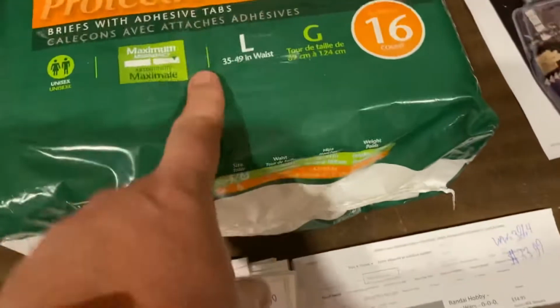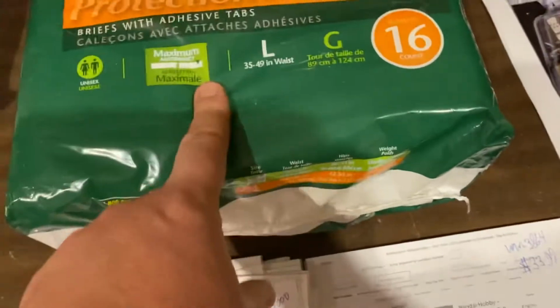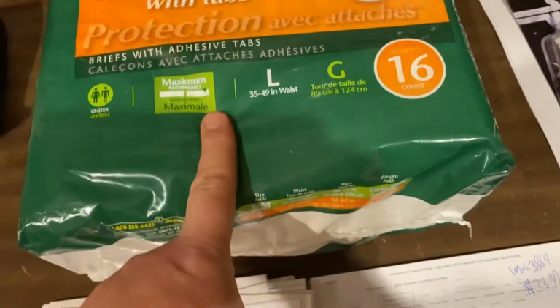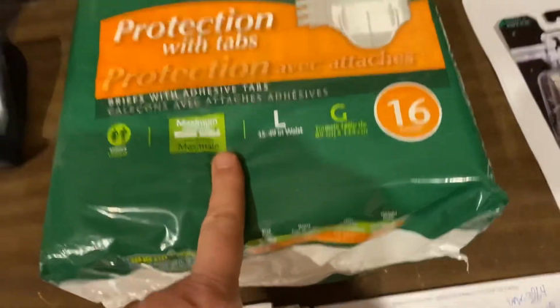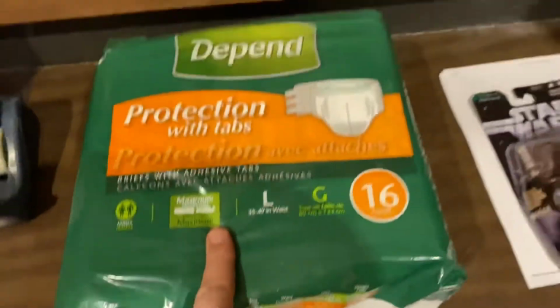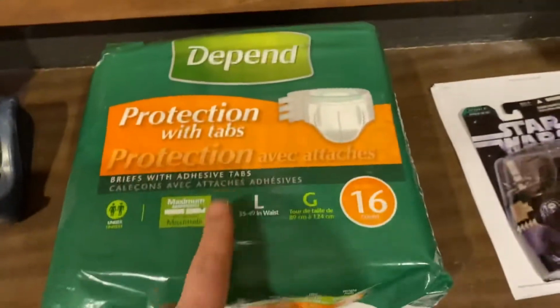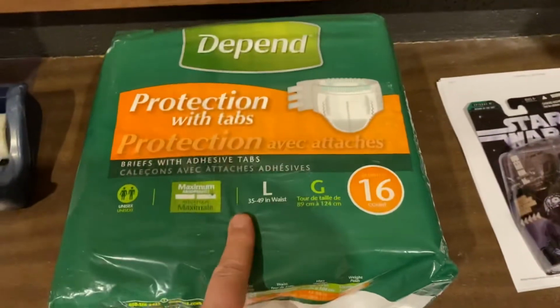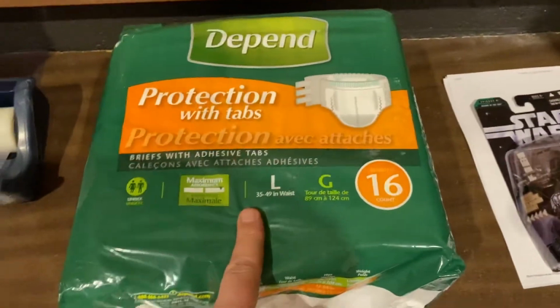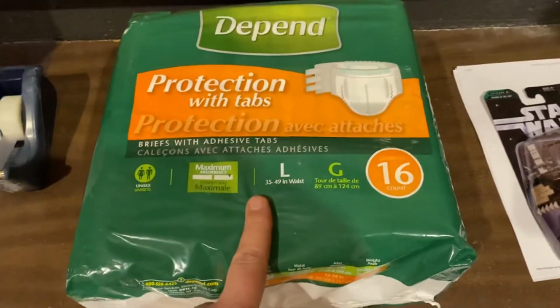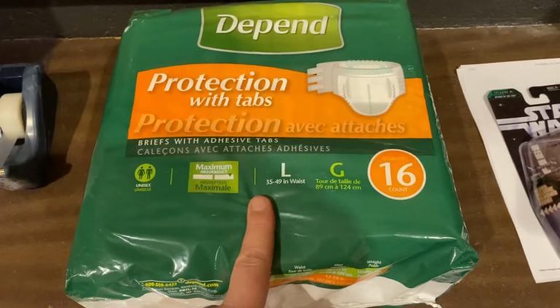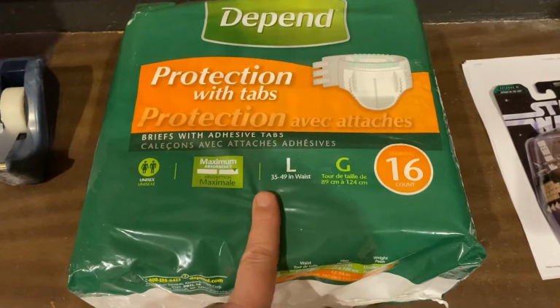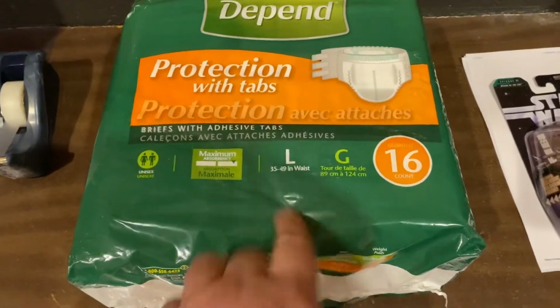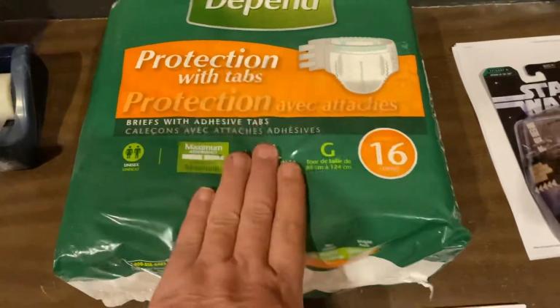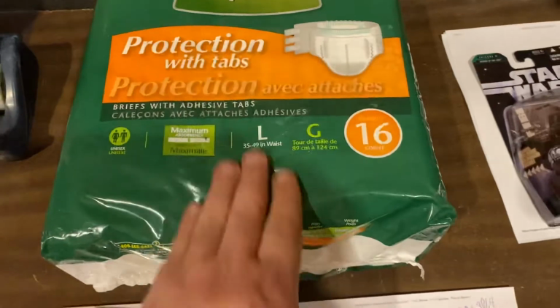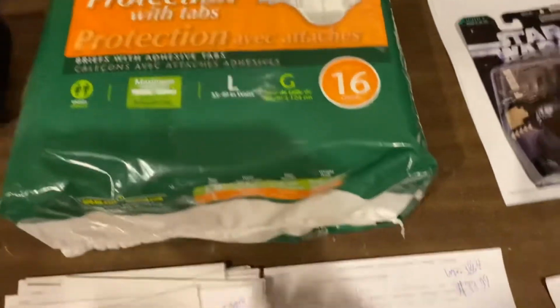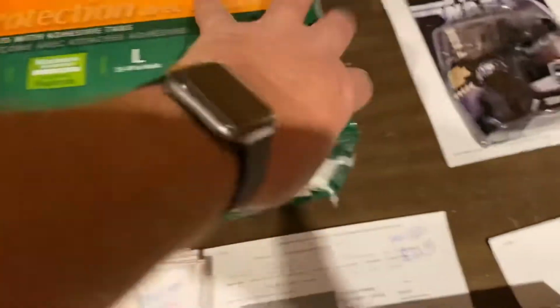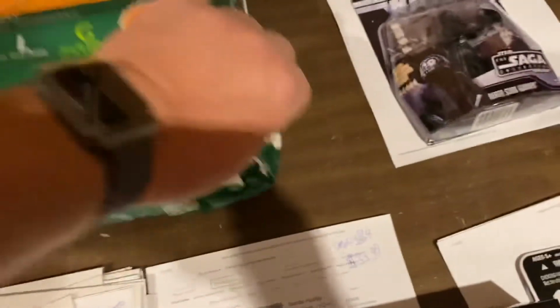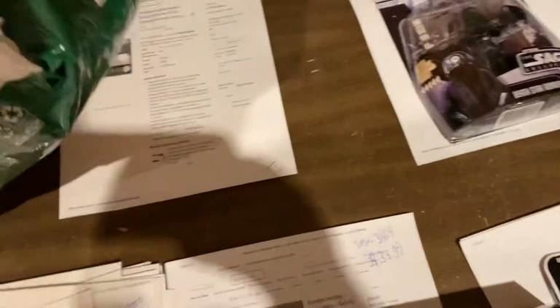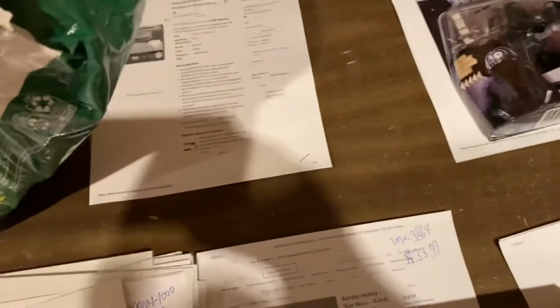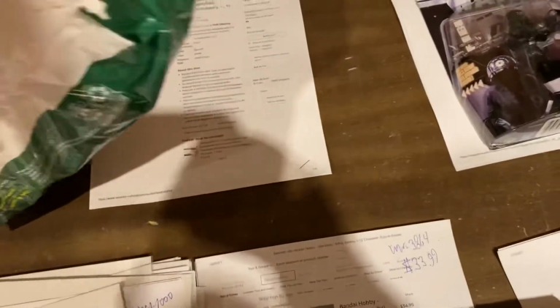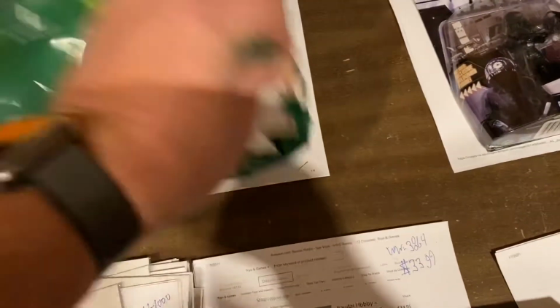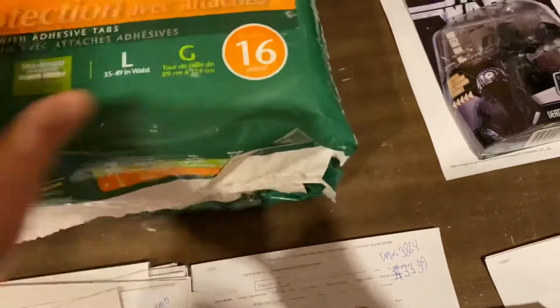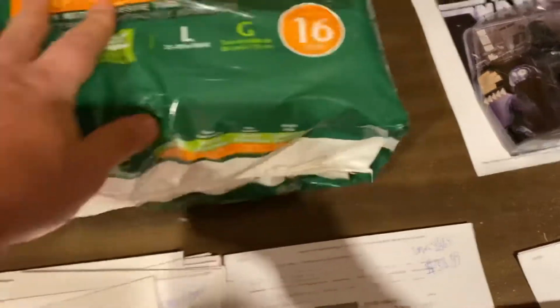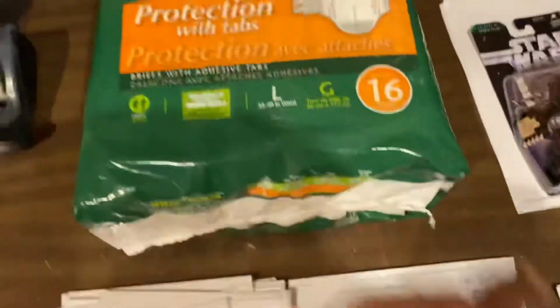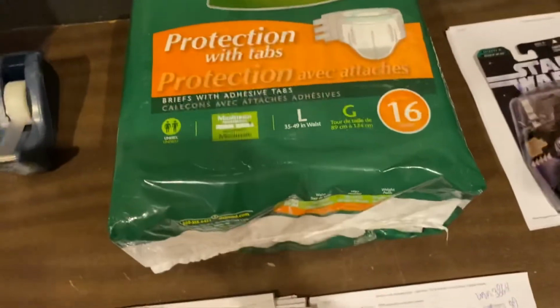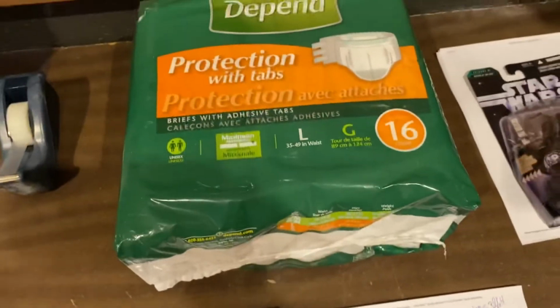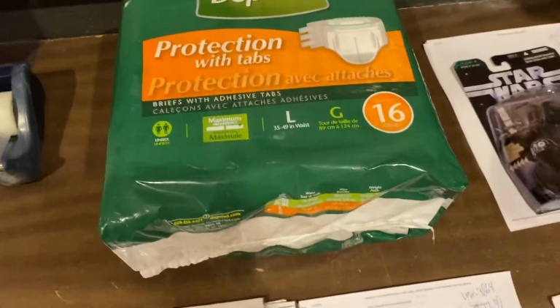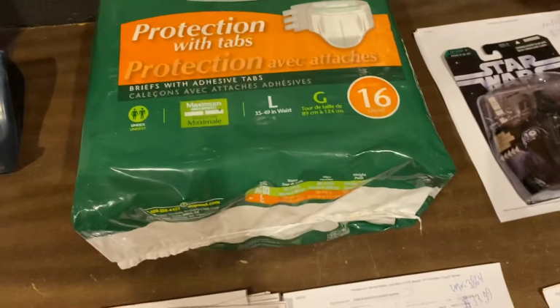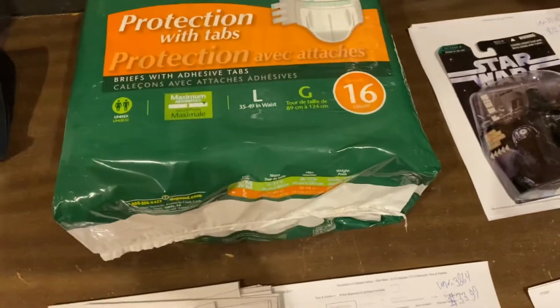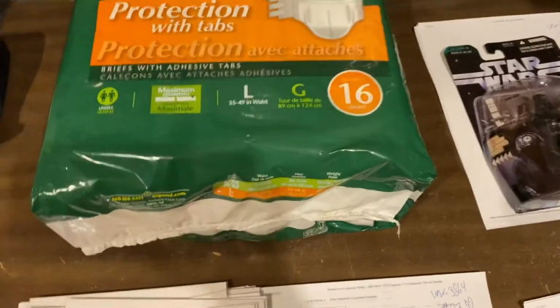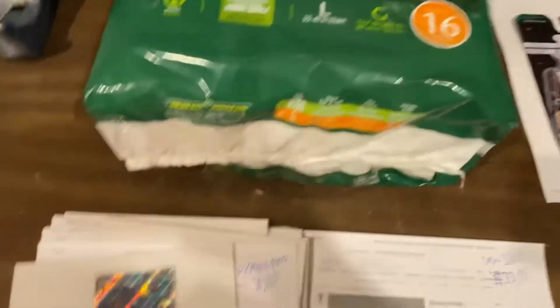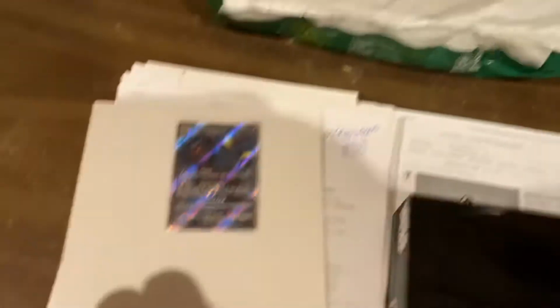We will sell anything, guys. We got these in those Amazon Overstock pallets that are all sealed, and we just sold the pins — diapers — $14.99. I will sell anything, people.